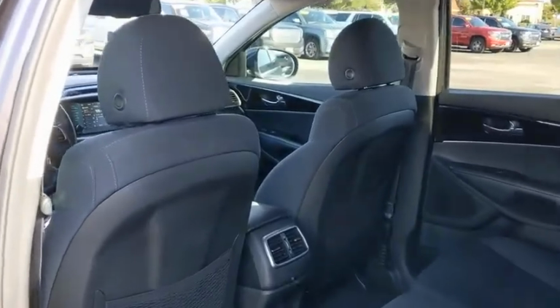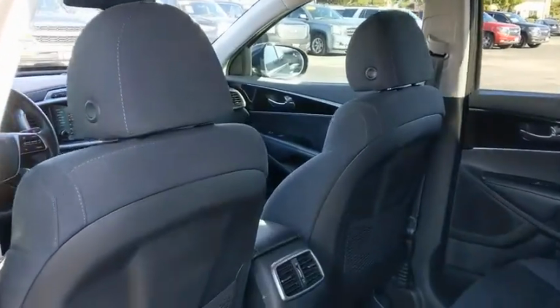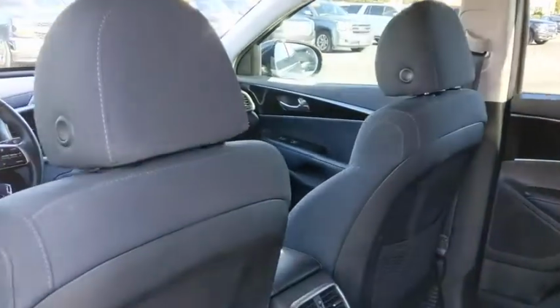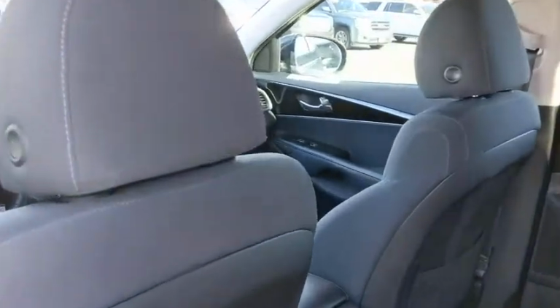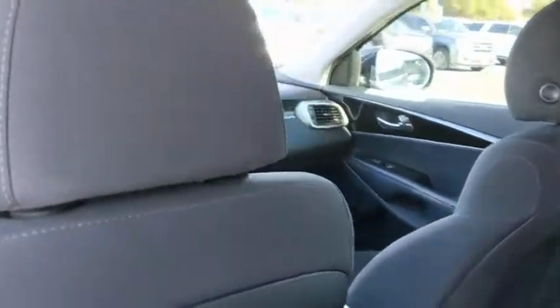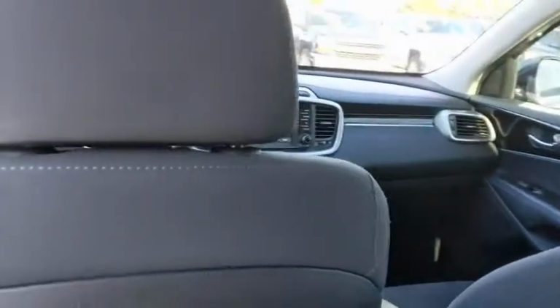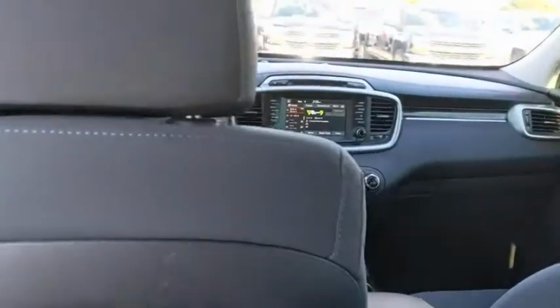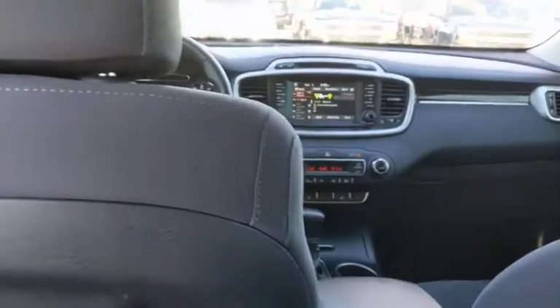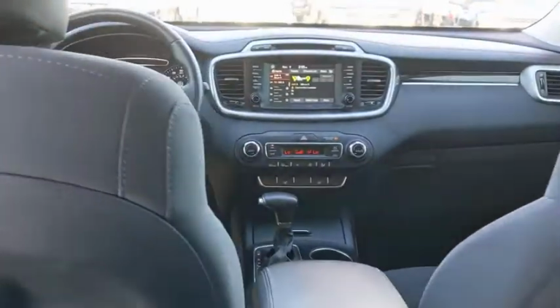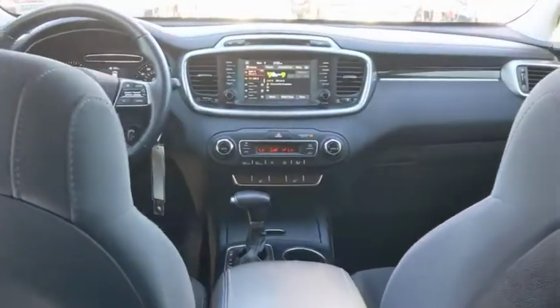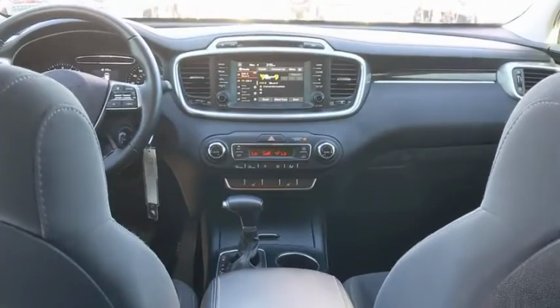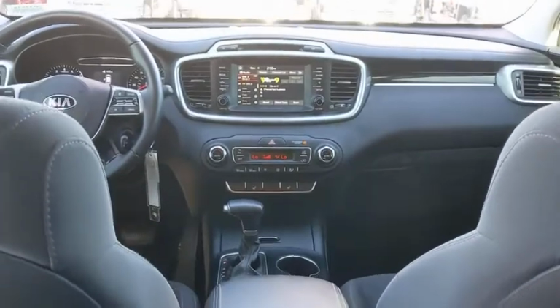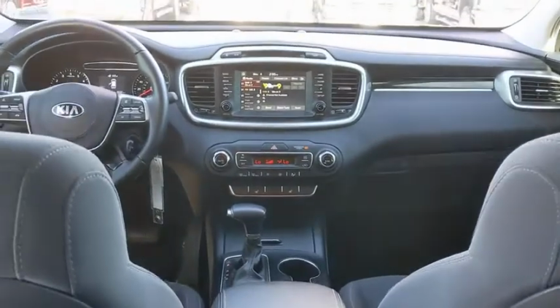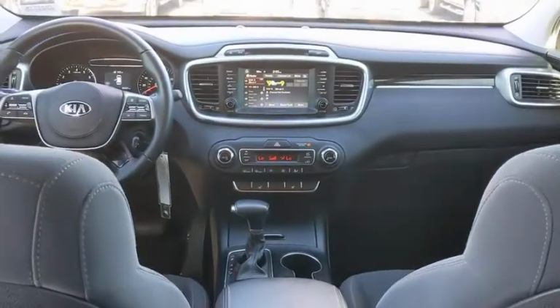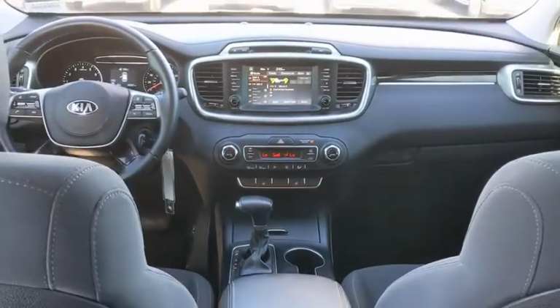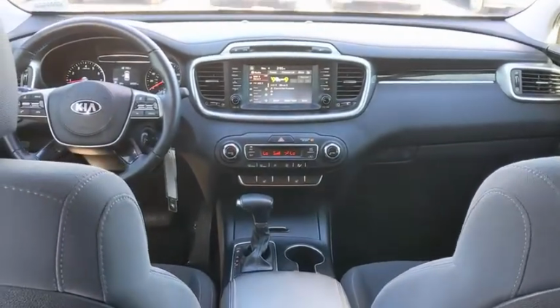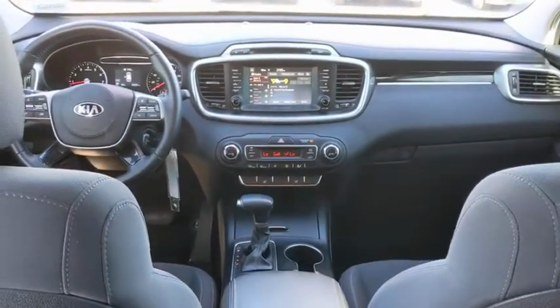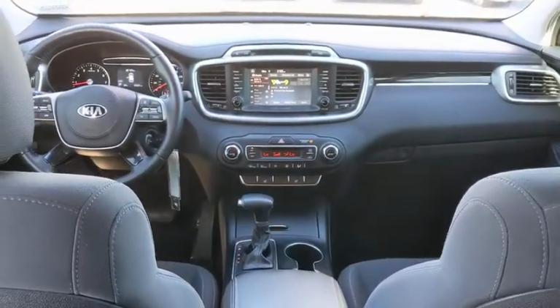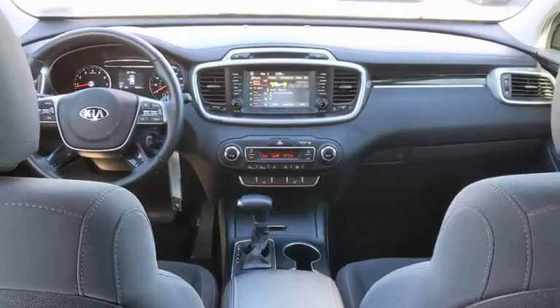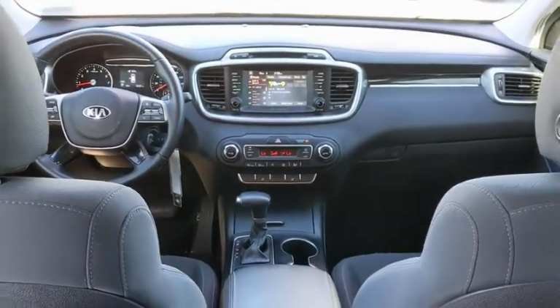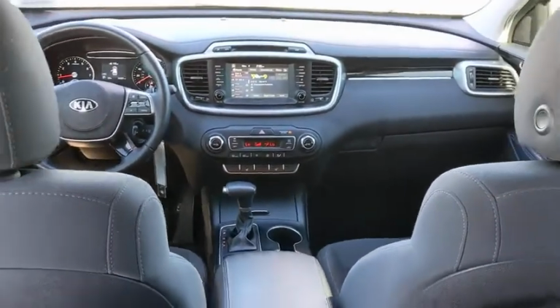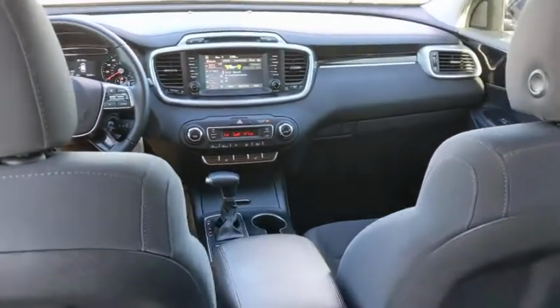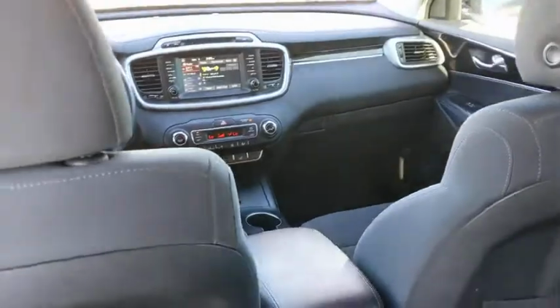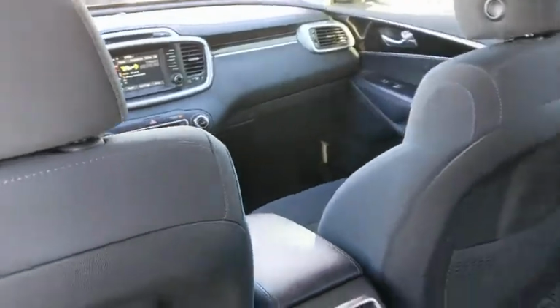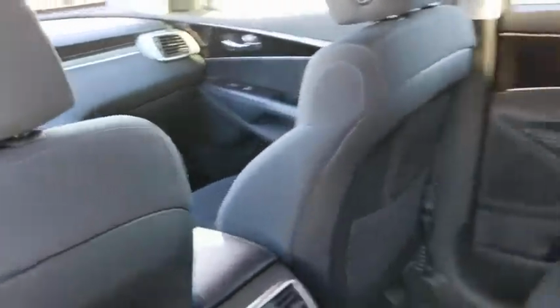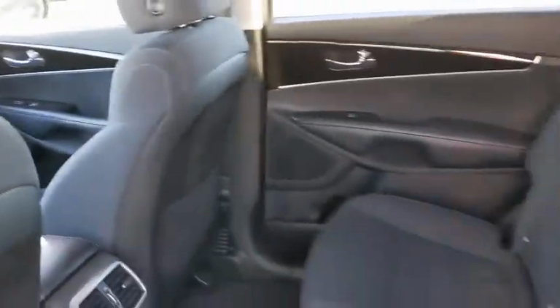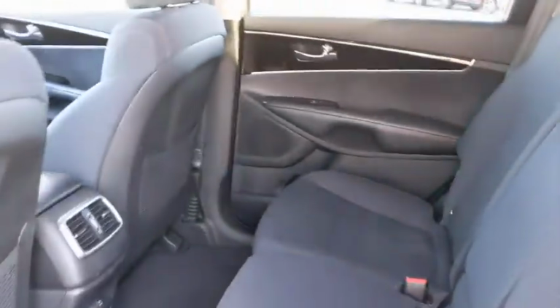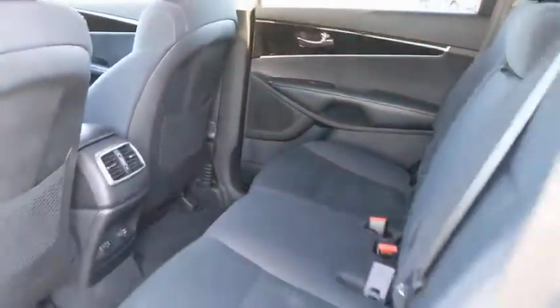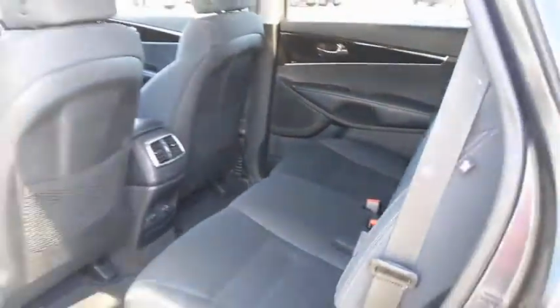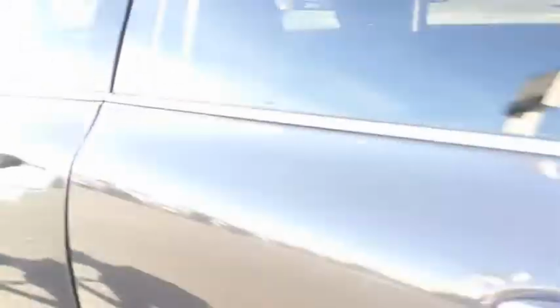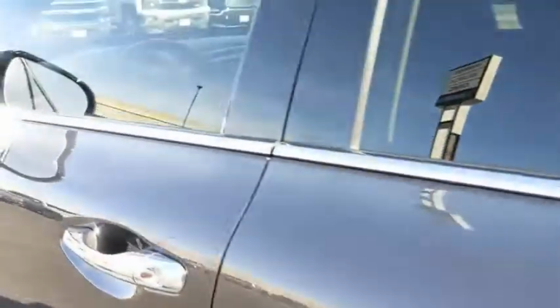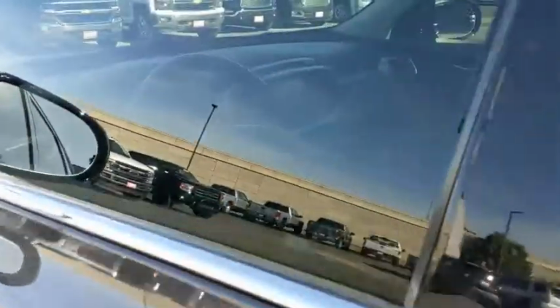Power door locks. This vehicle is Carfax certified one owner and qualifies for the Carfax buyback guarantee. This vehicle offers reliability and good looks at a great price, so come in and take a test drive today.